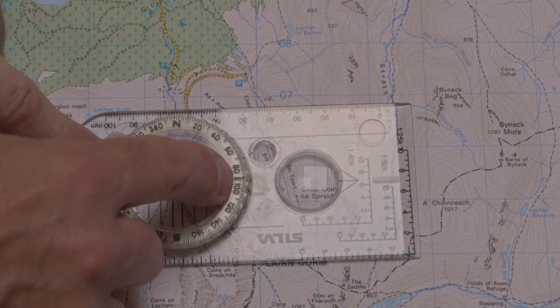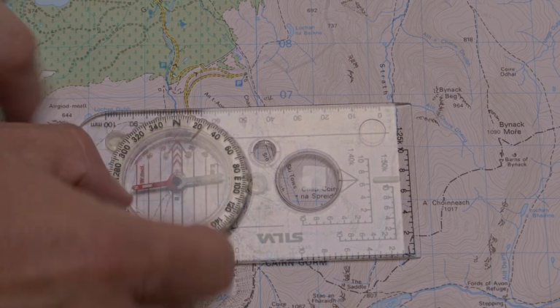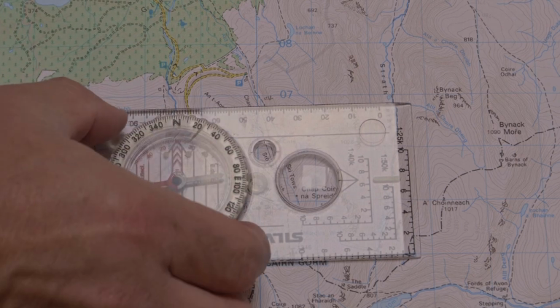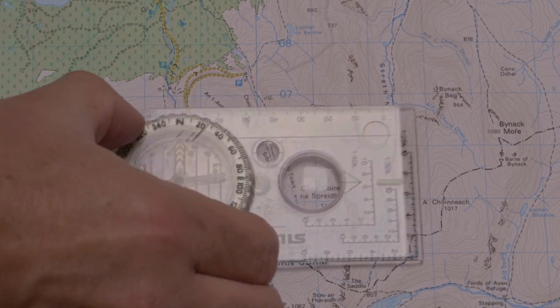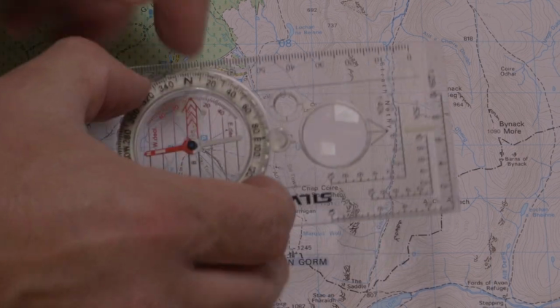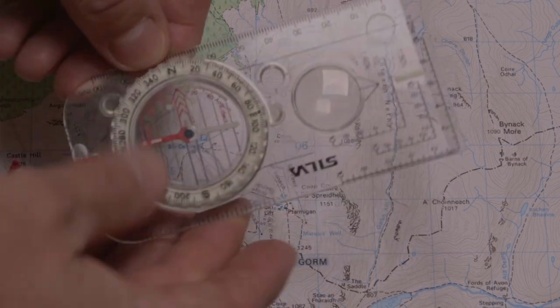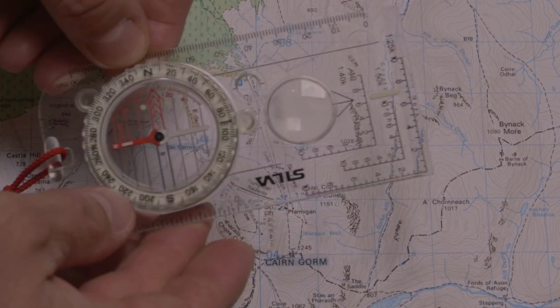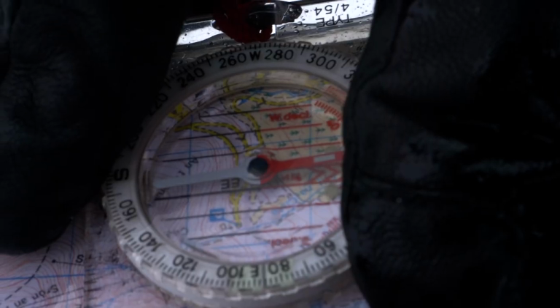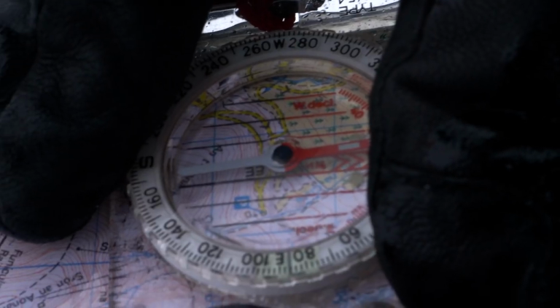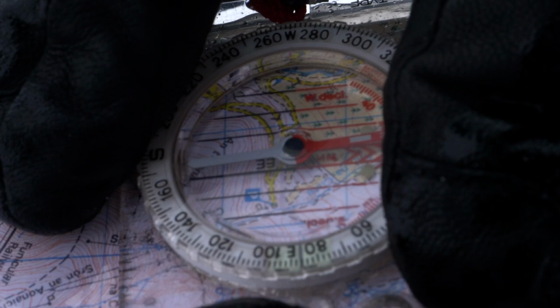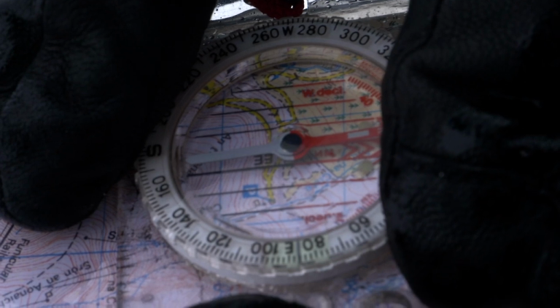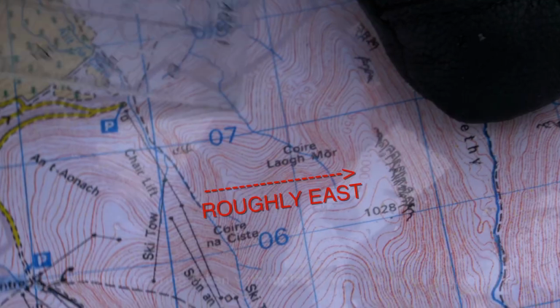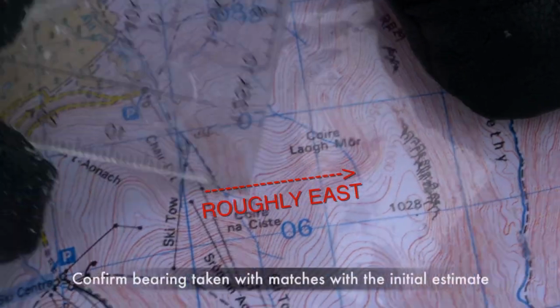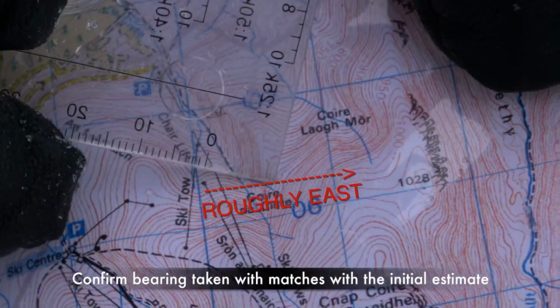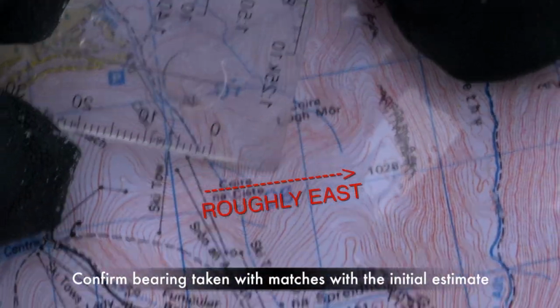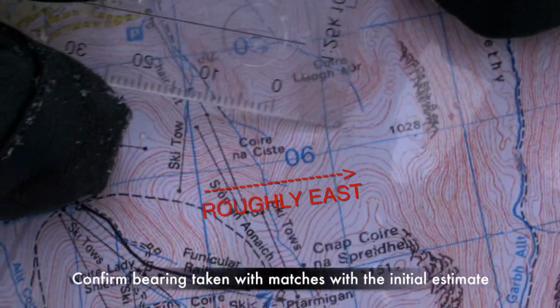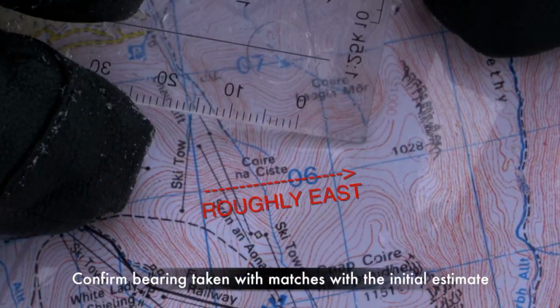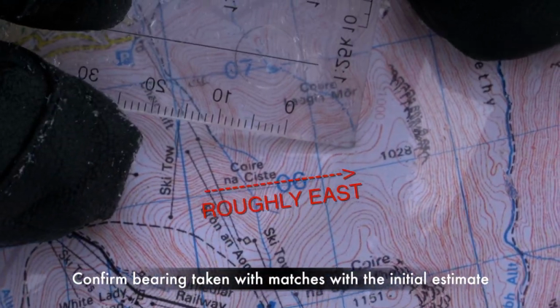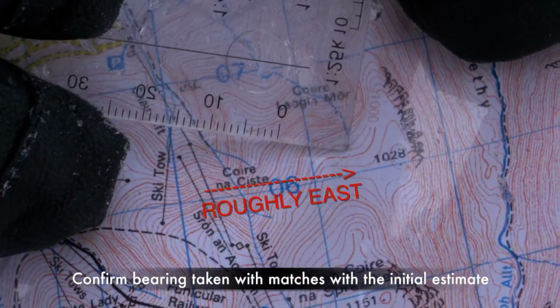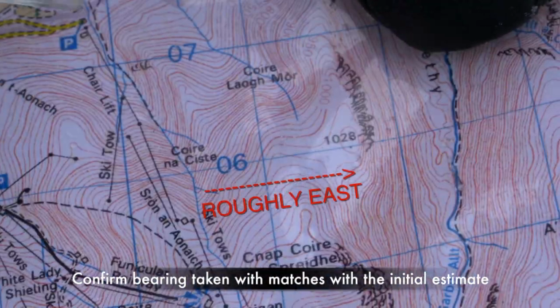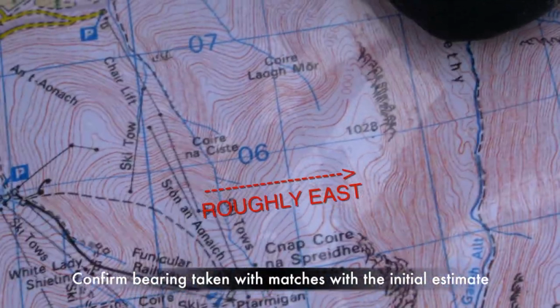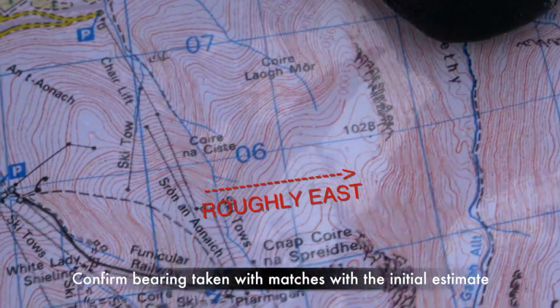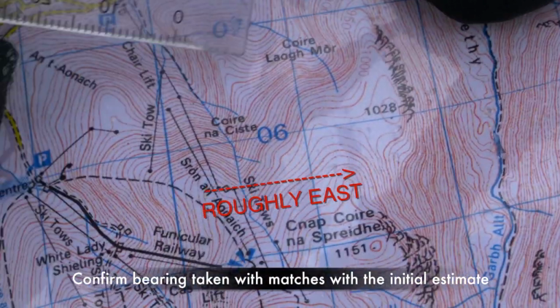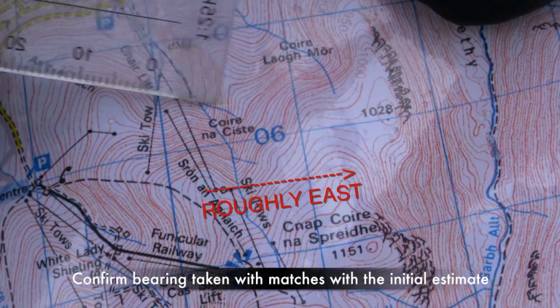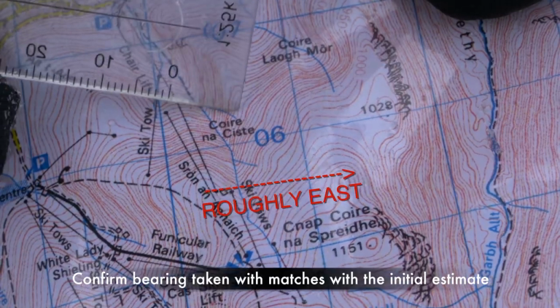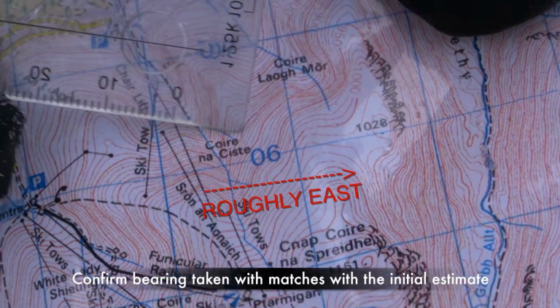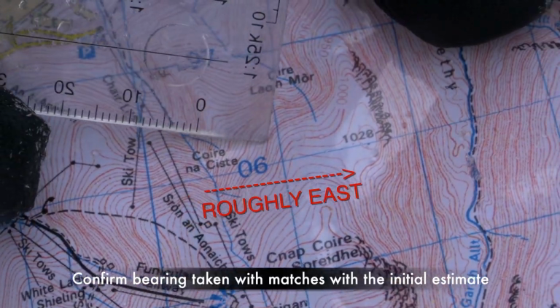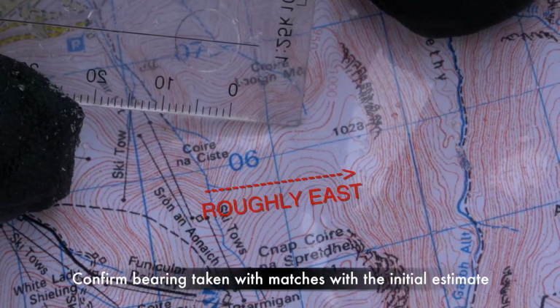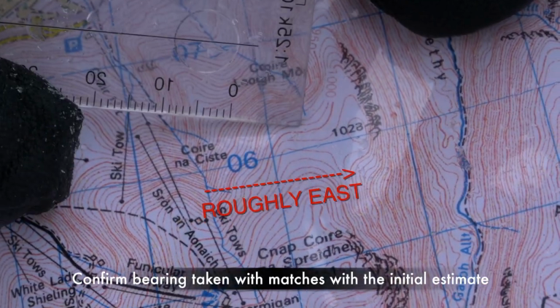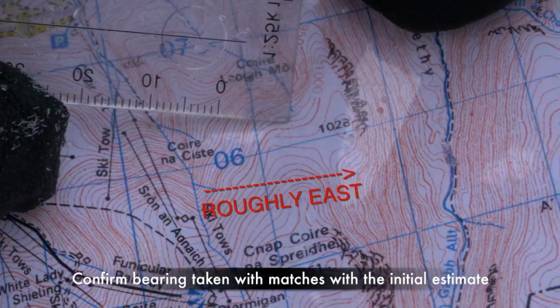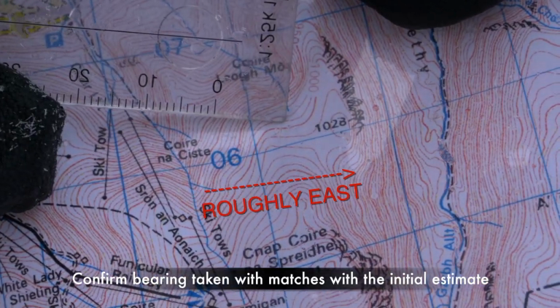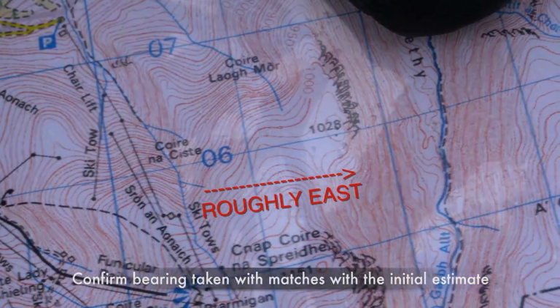In this case, that gives us 86 degrees. If we go back to our guesstimate, which was roughly east, that confirms we have not taken our bearing 180 degrees out.